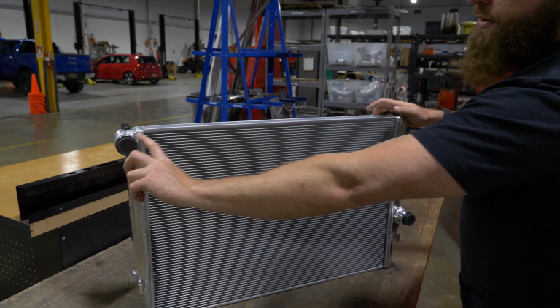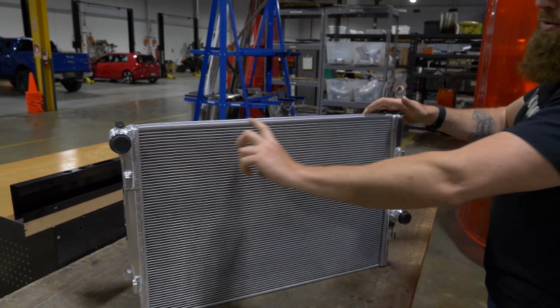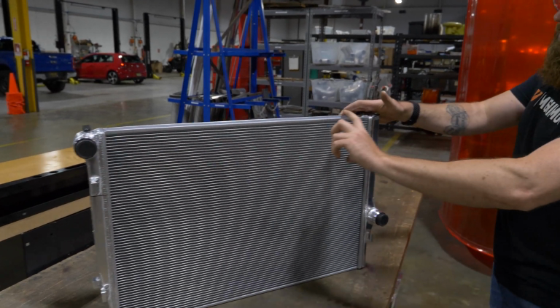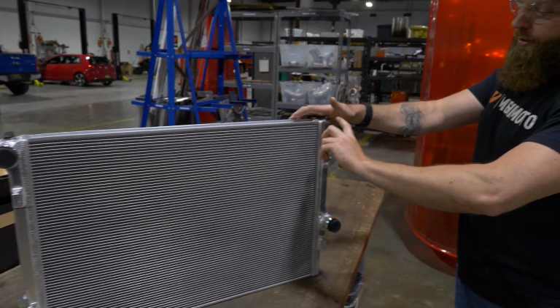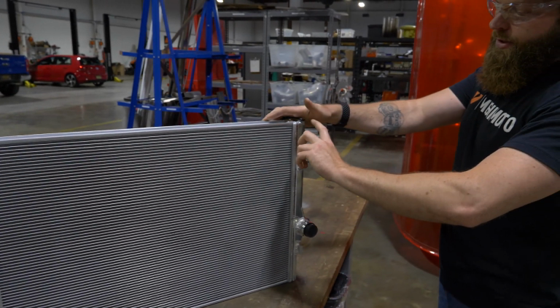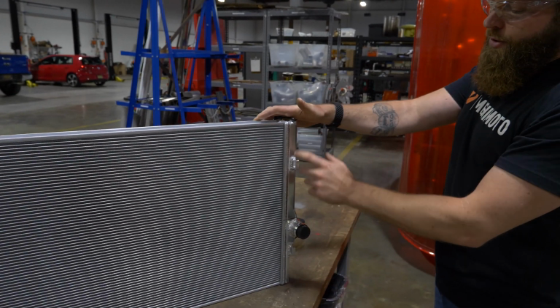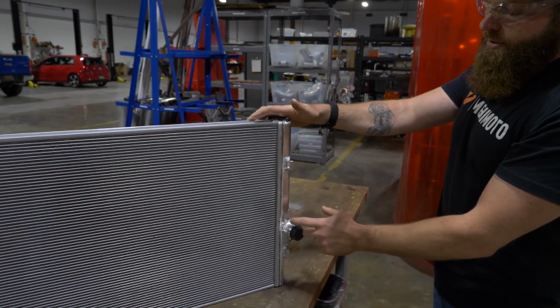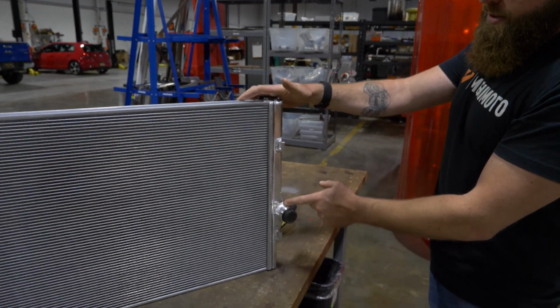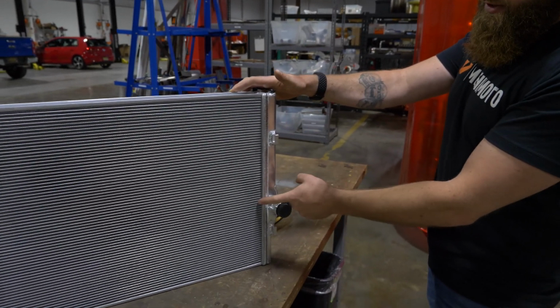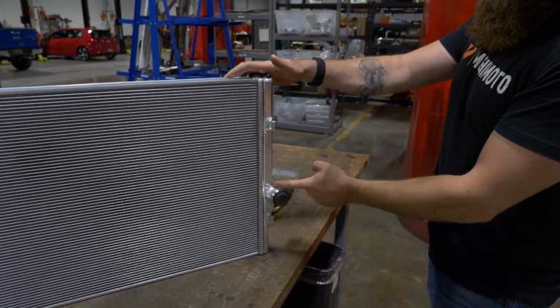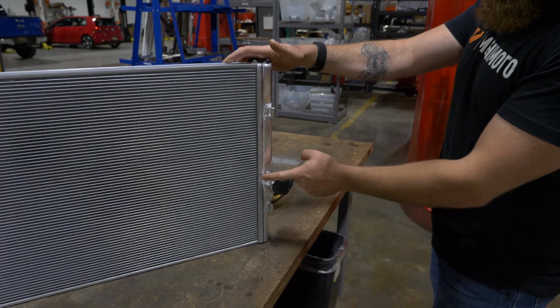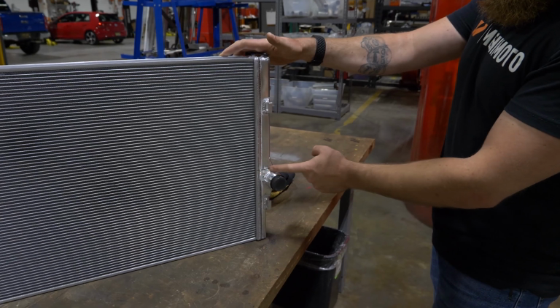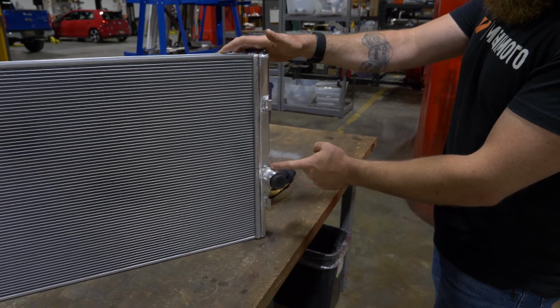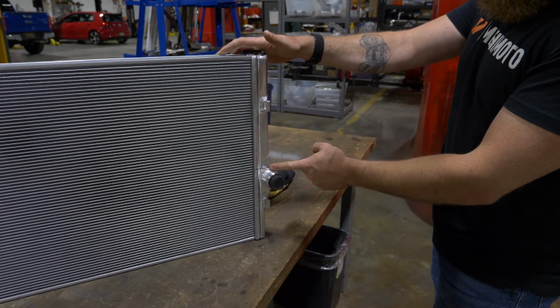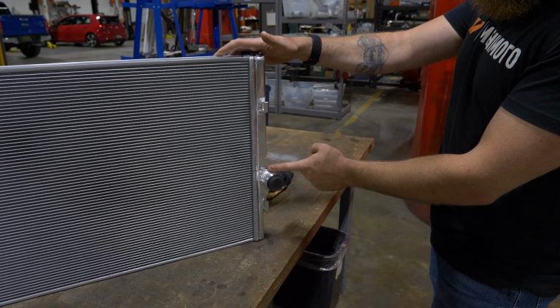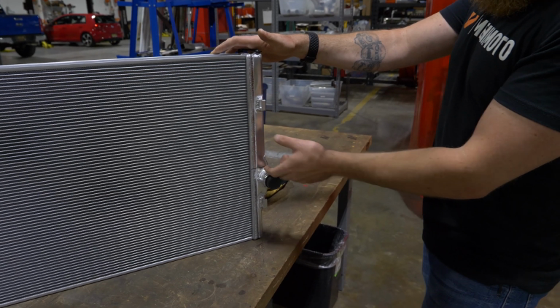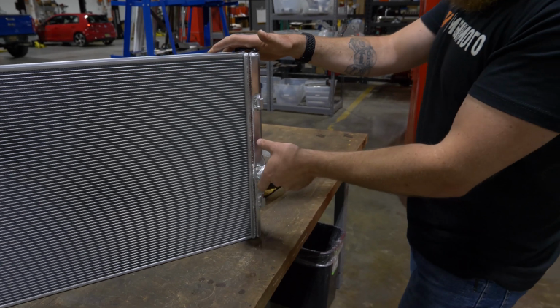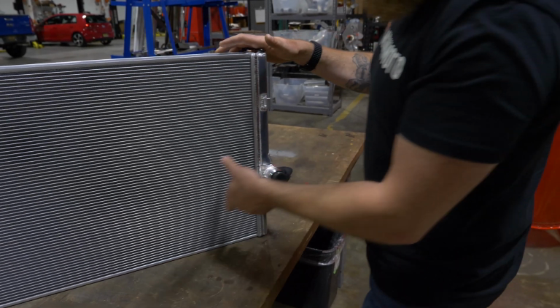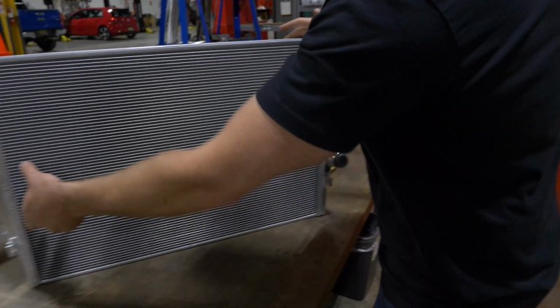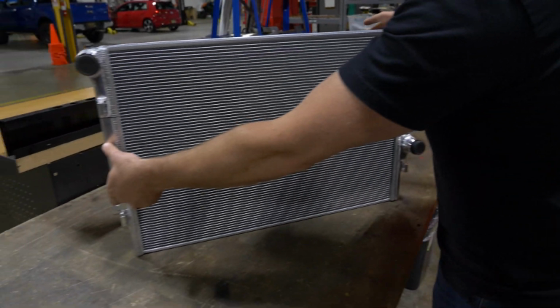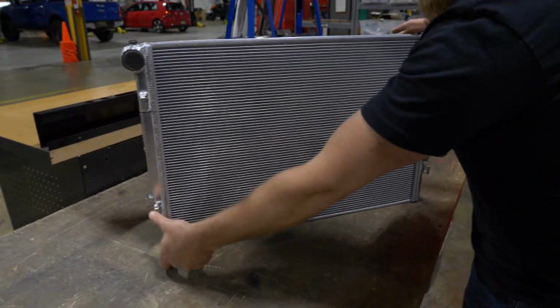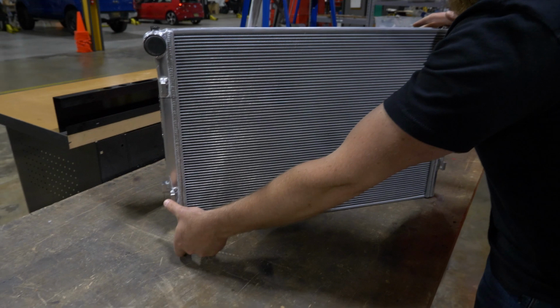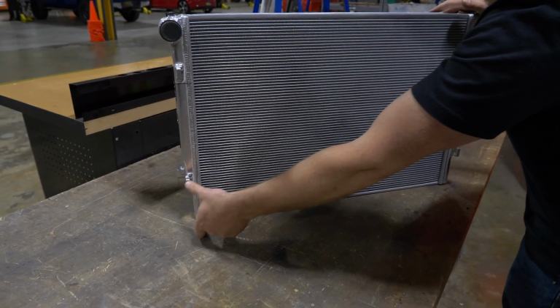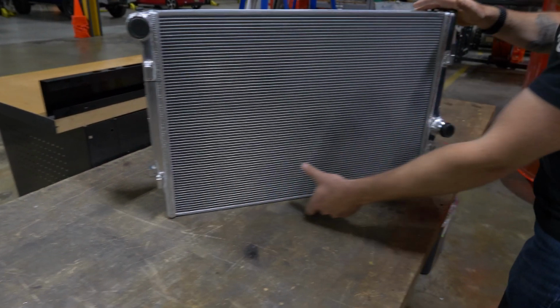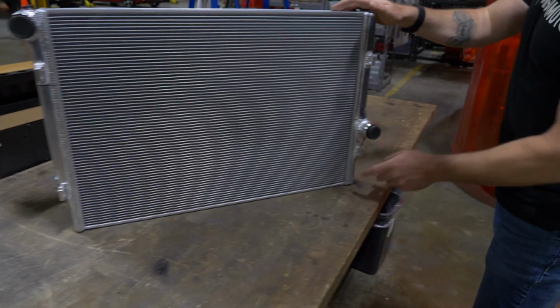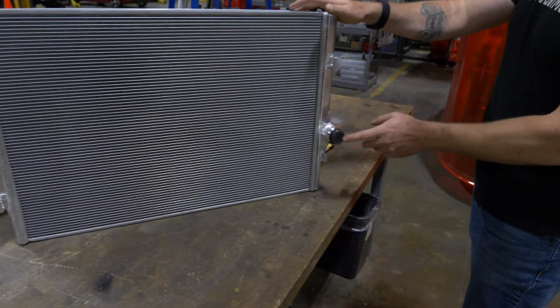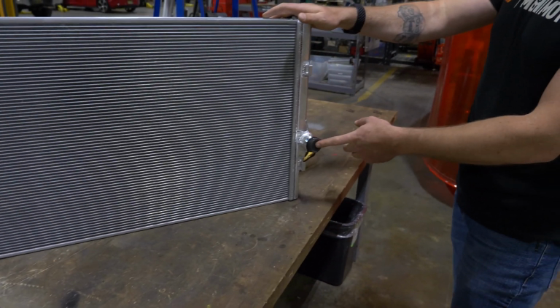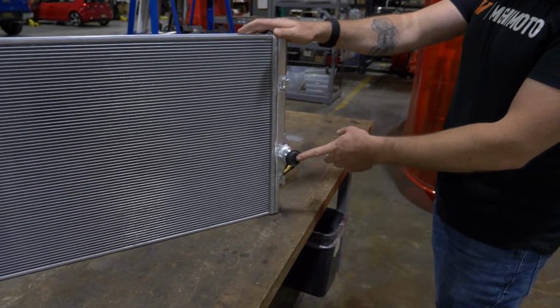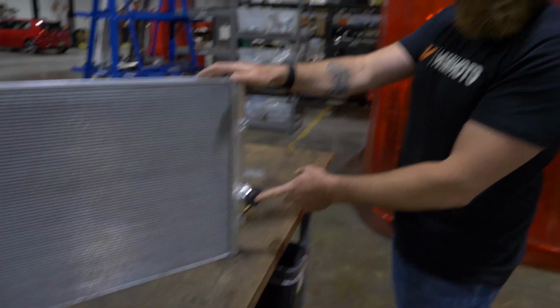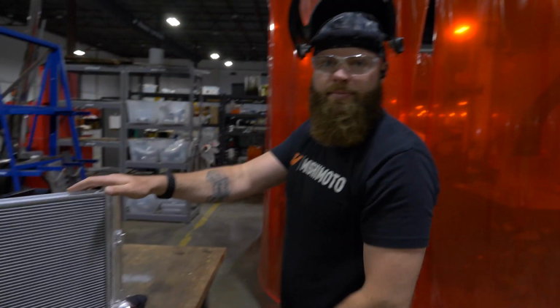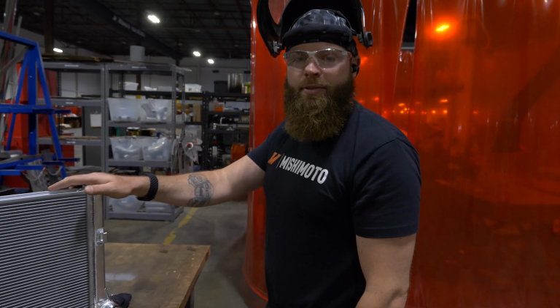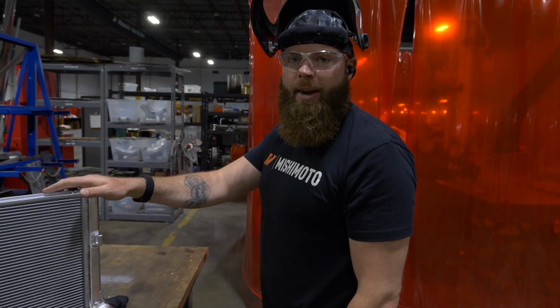Your hot coolant will come across, it'll go down, it'll hit this next diverter plate that I put in, it'll go back across again, down, and then across and out the outlet. Triple pass.